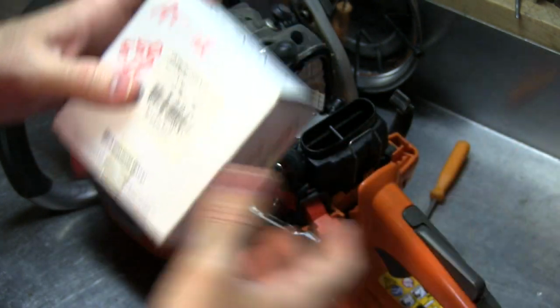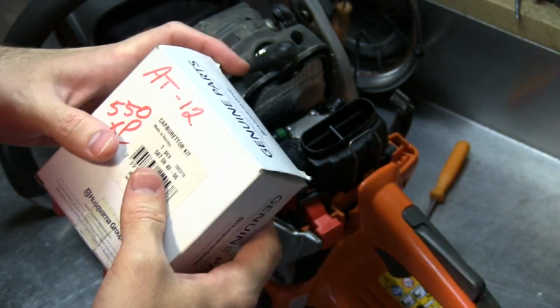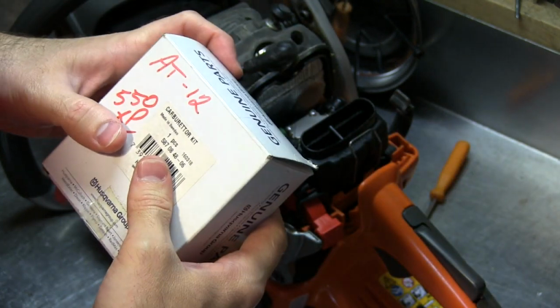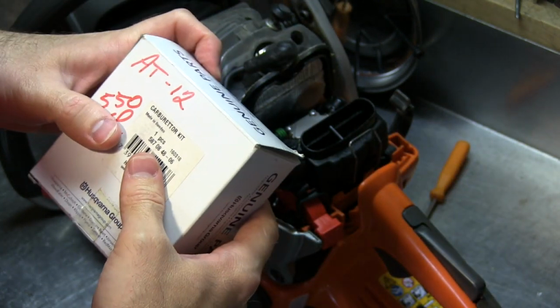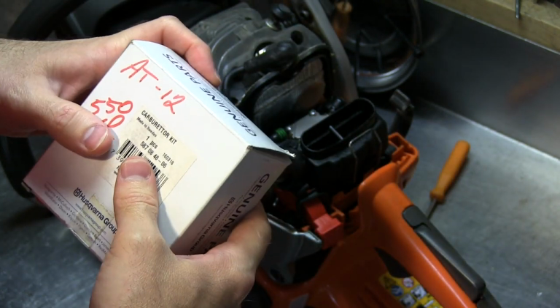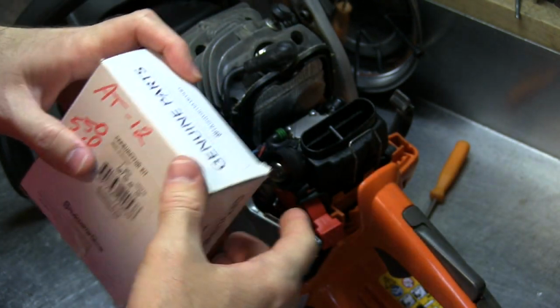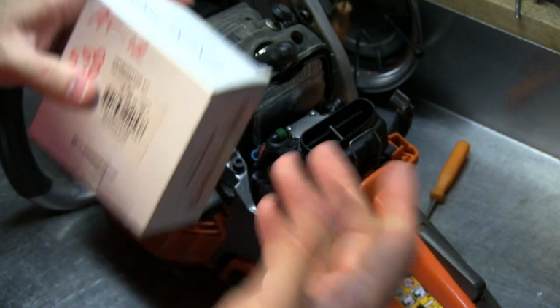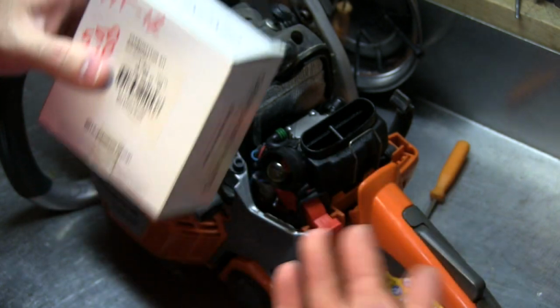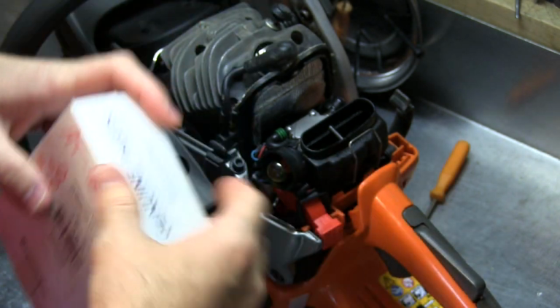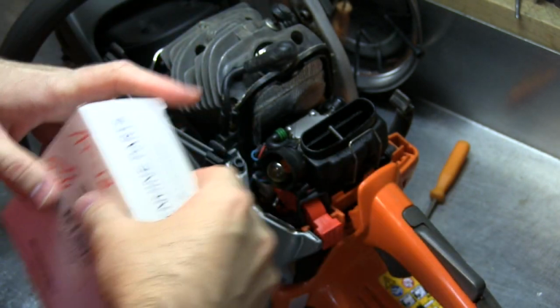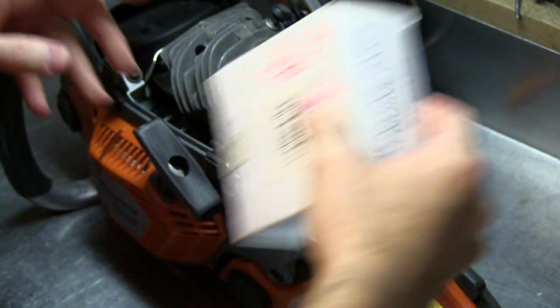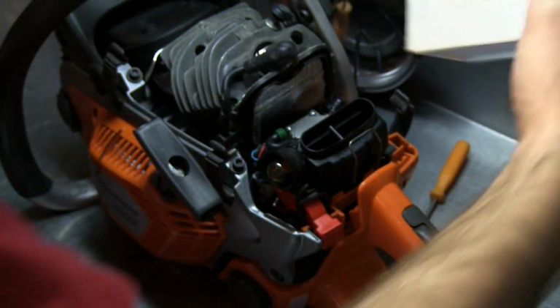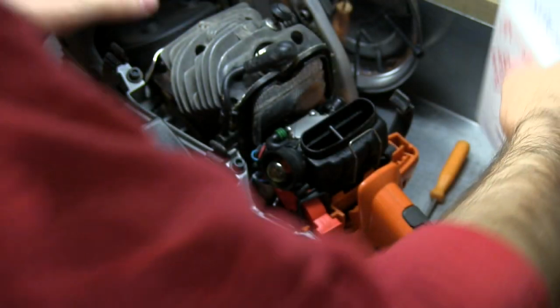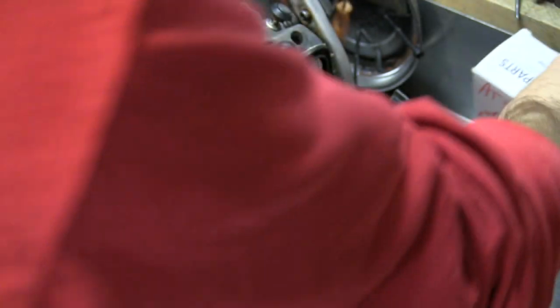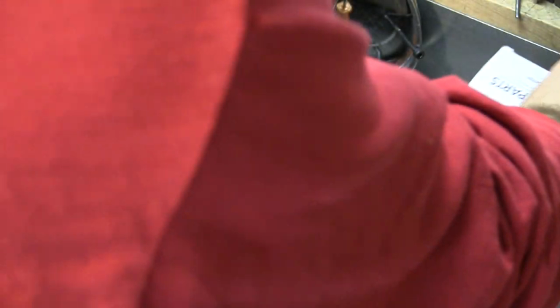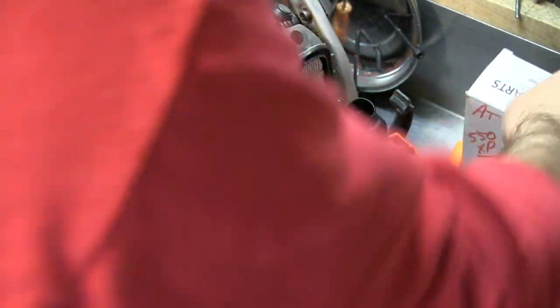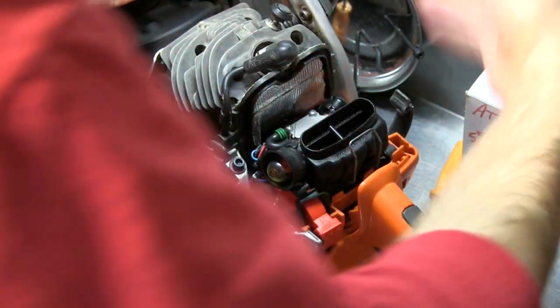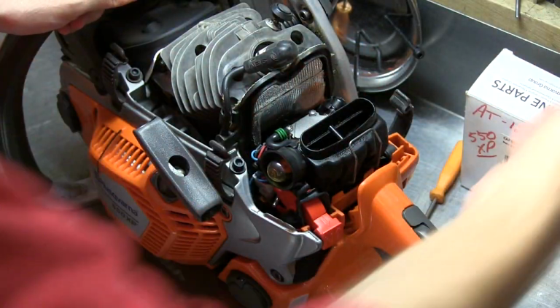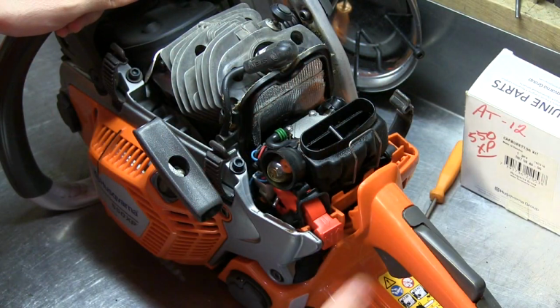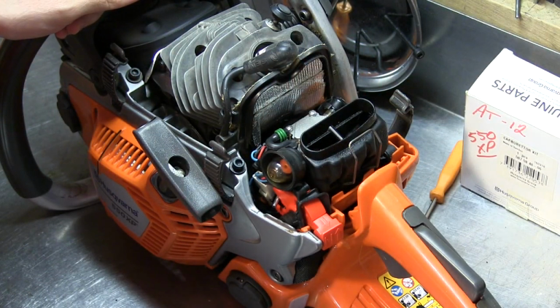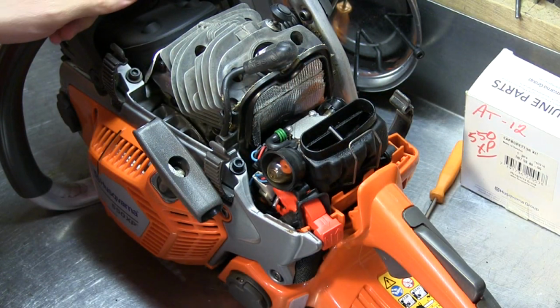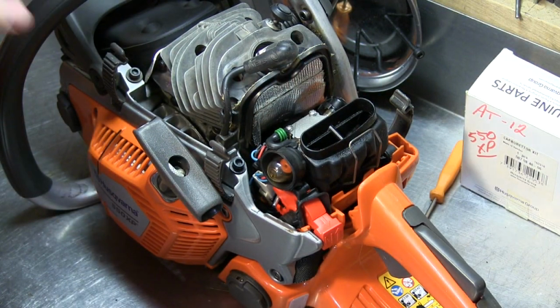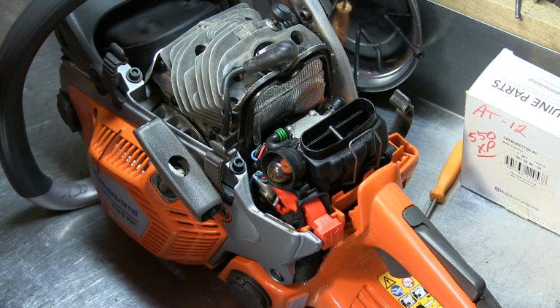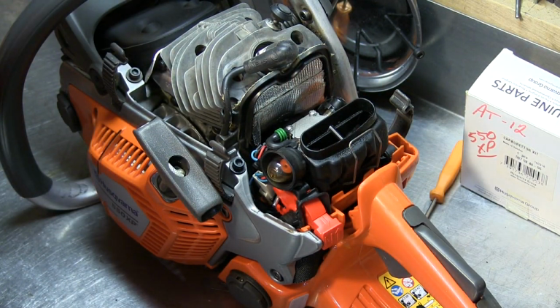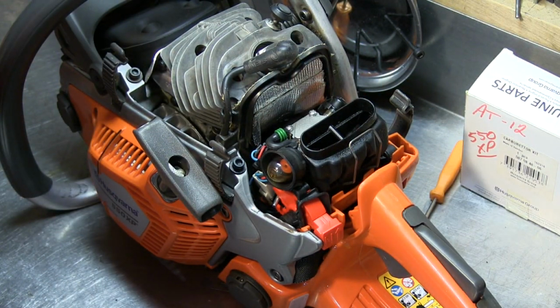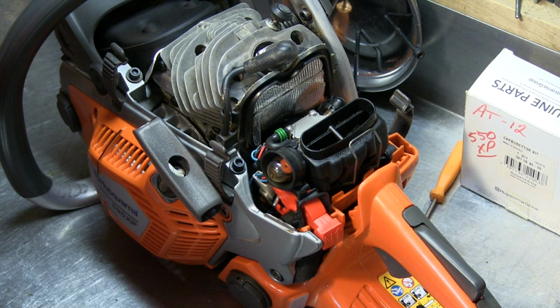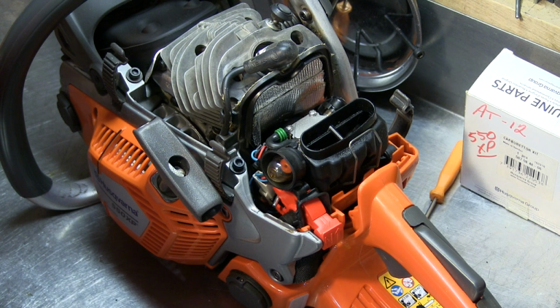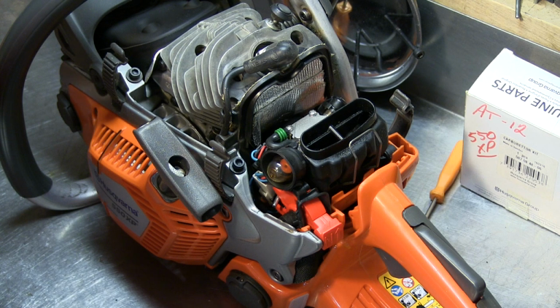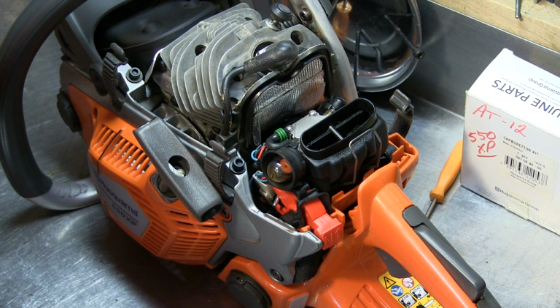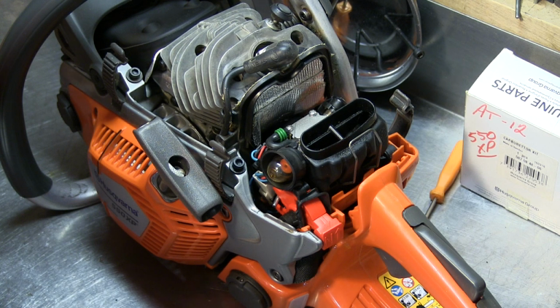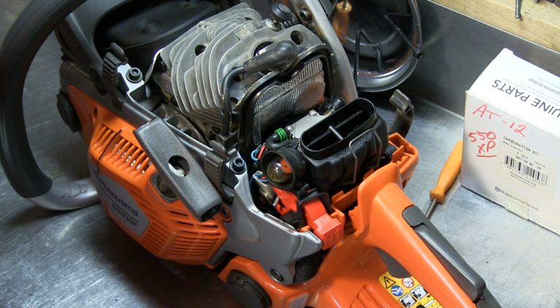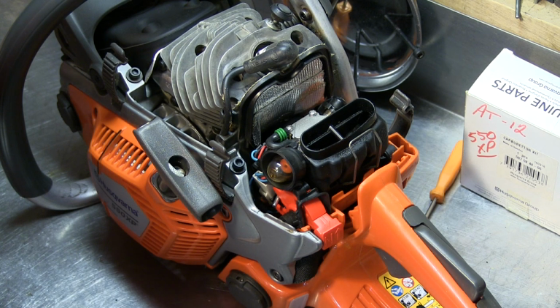Supposedly the AT7 was okay, but for whatever reasons they again upgraded the carburetor.